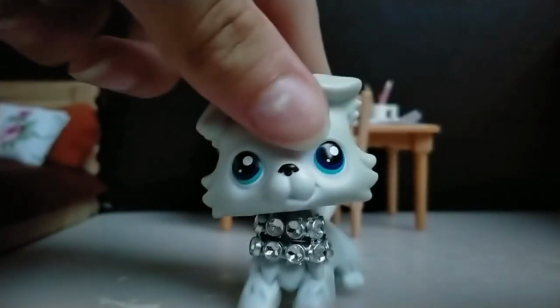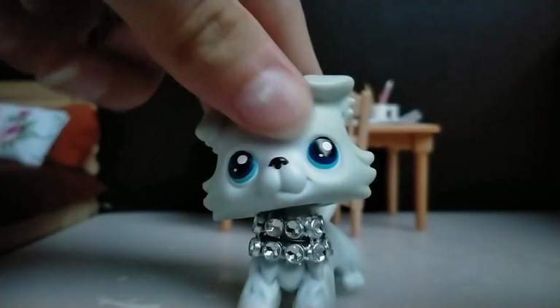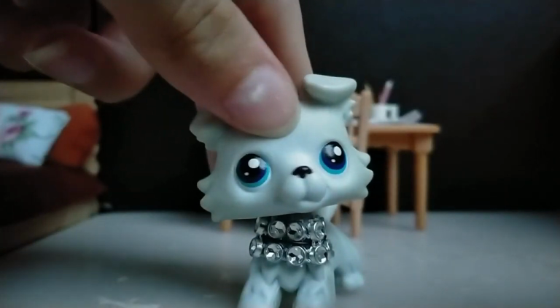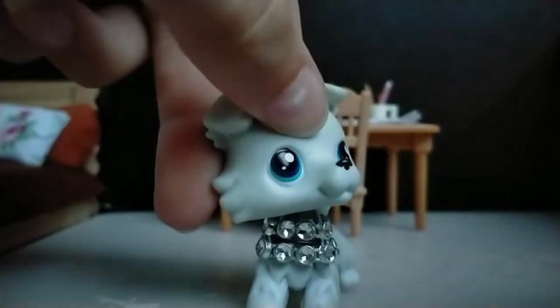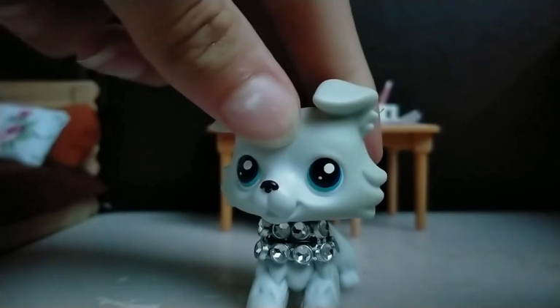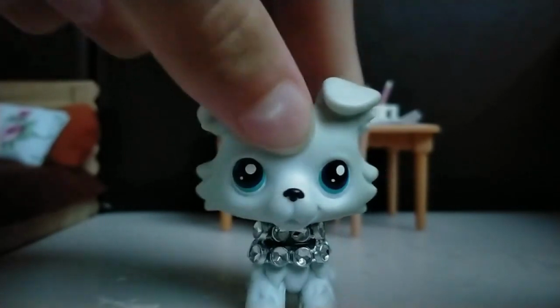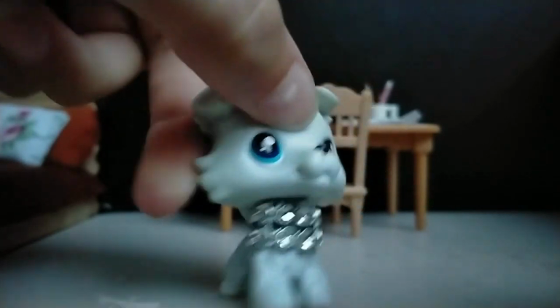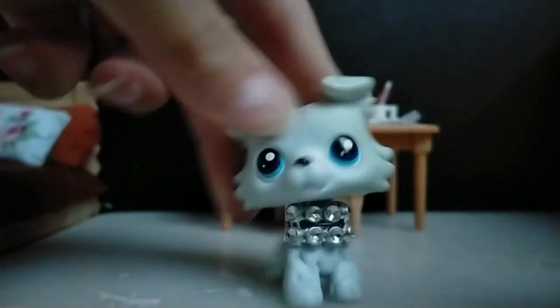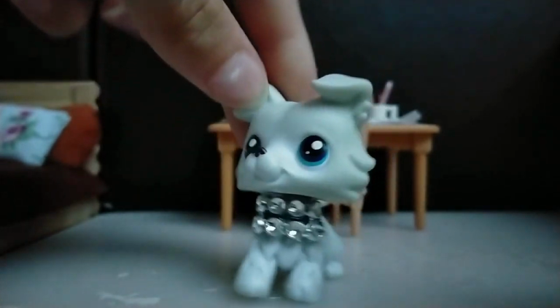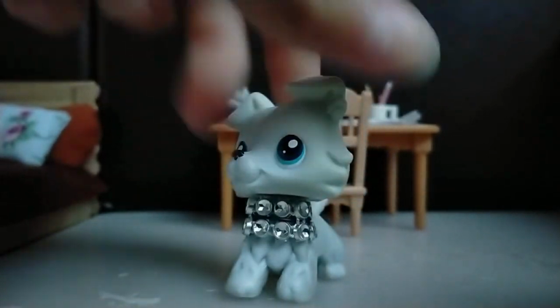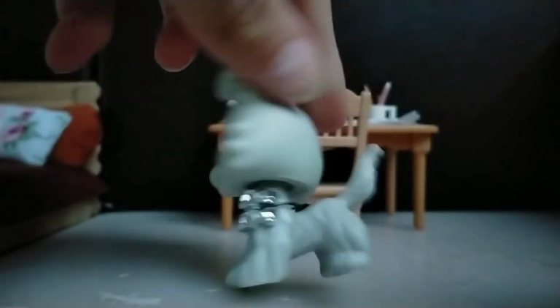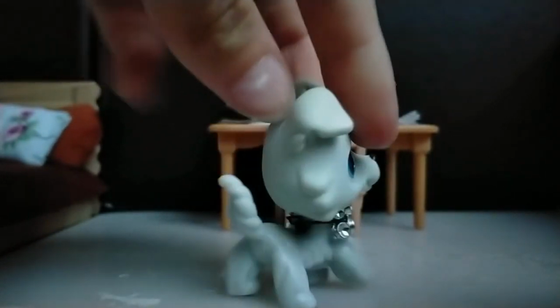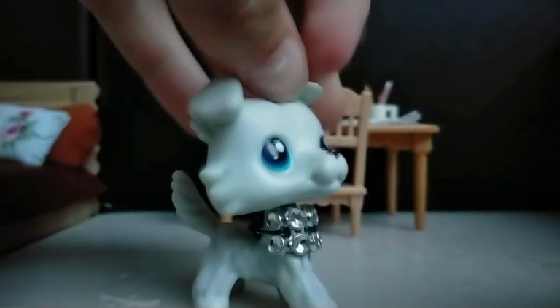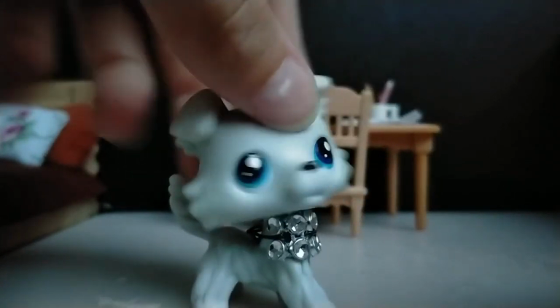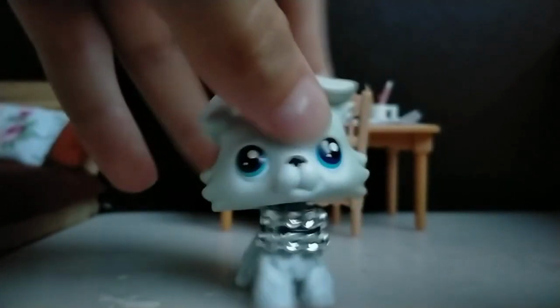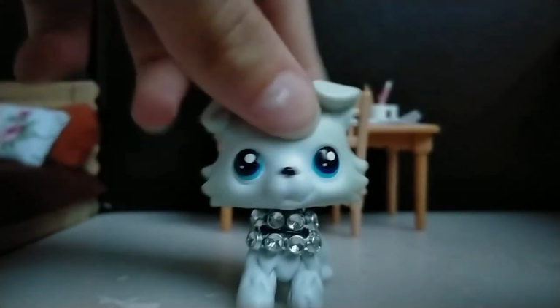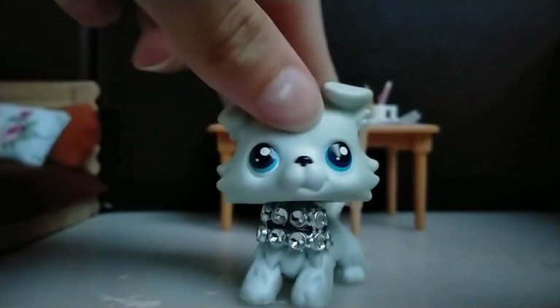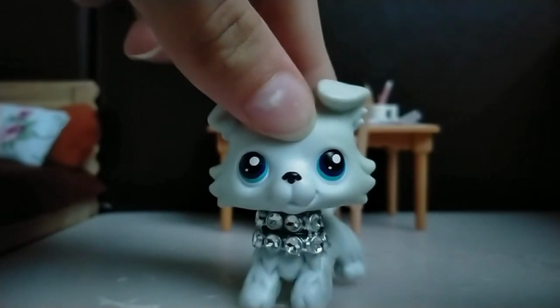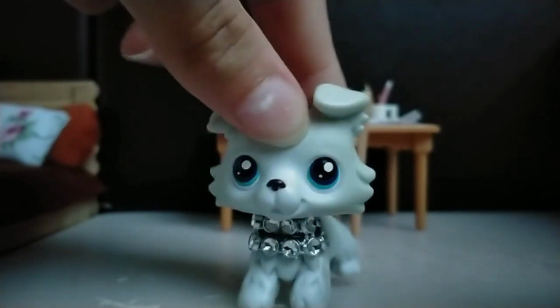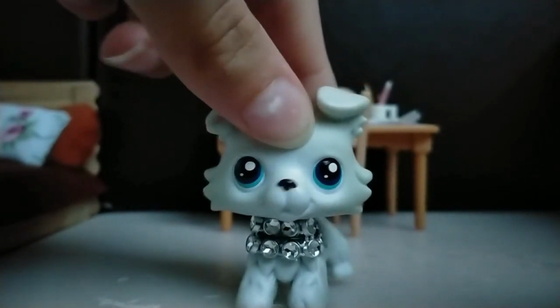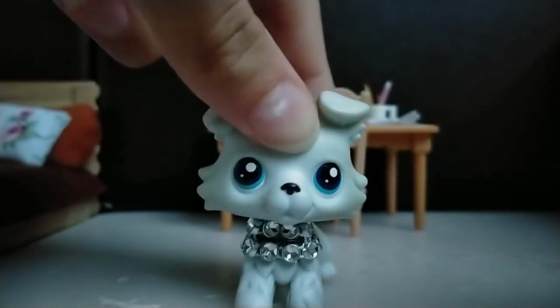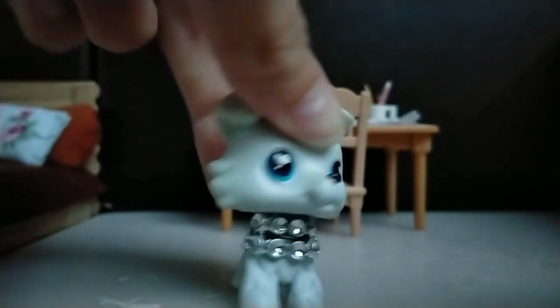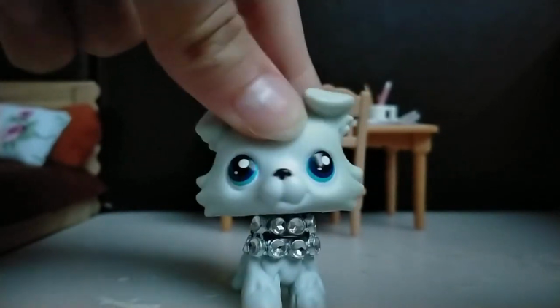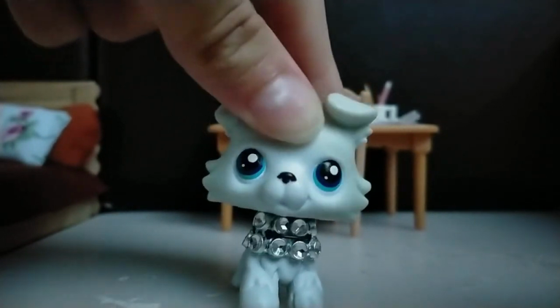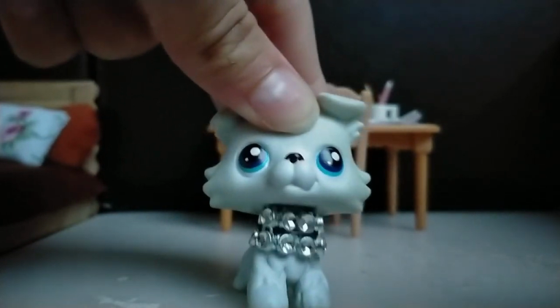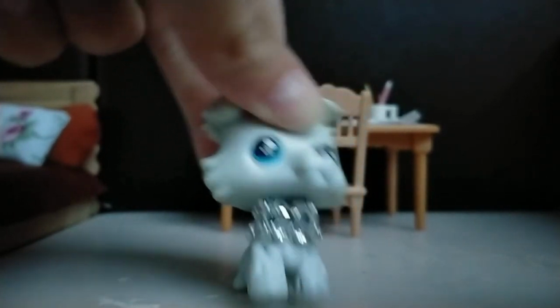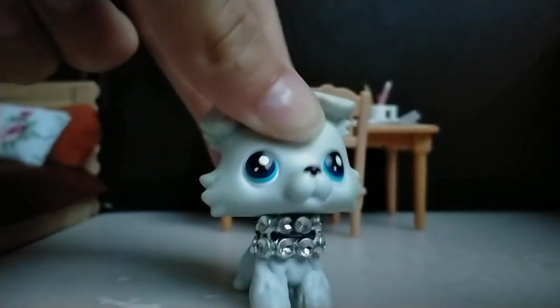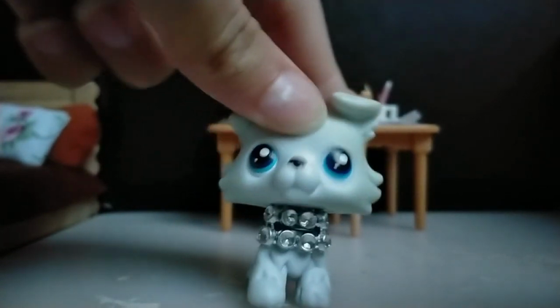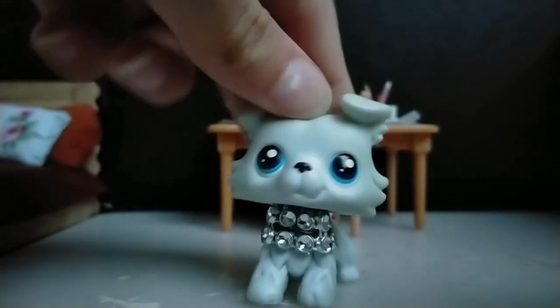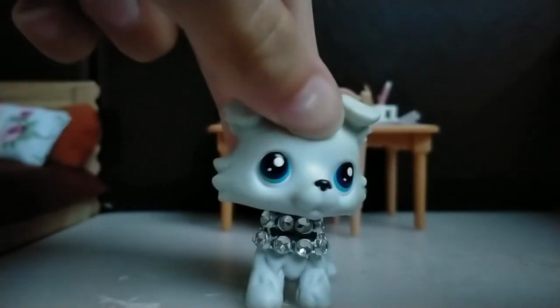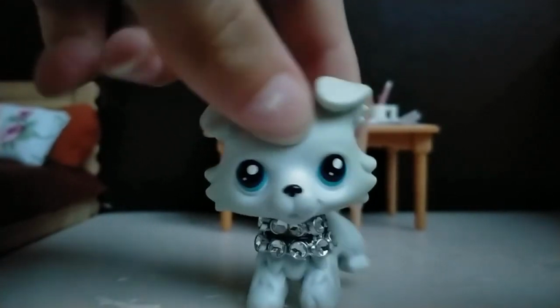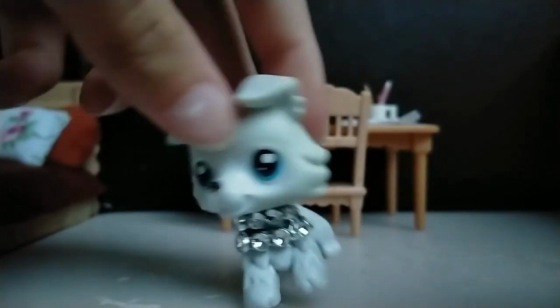So I put a nice little collar on. He's all better now. That's great, isn't it?